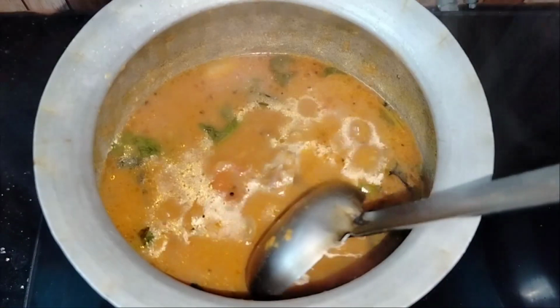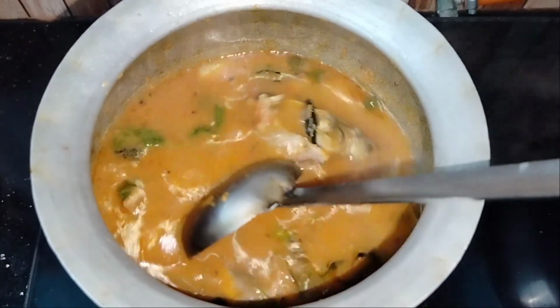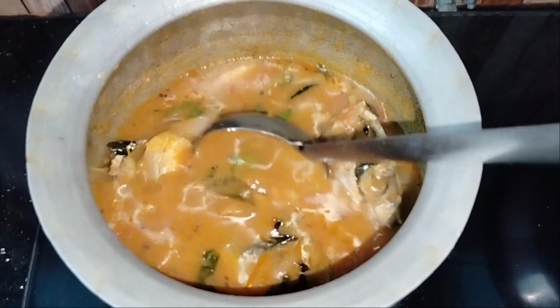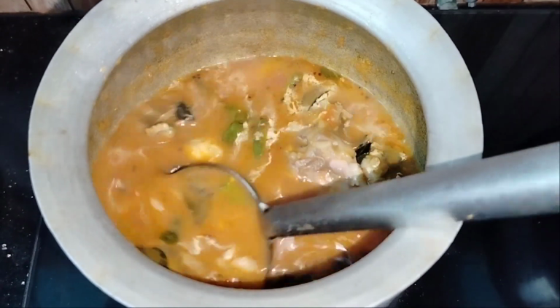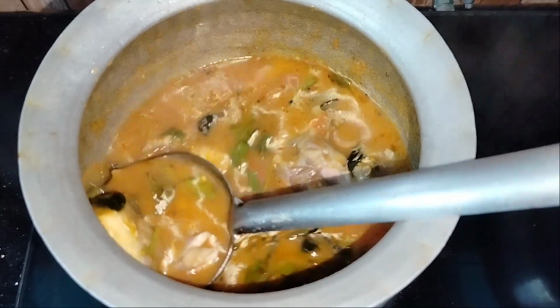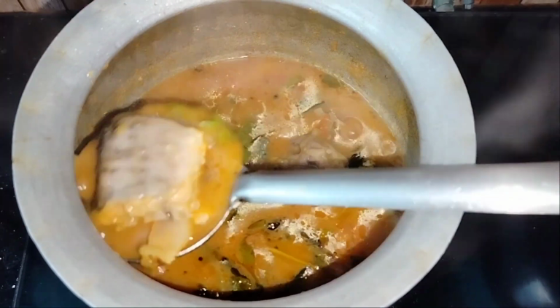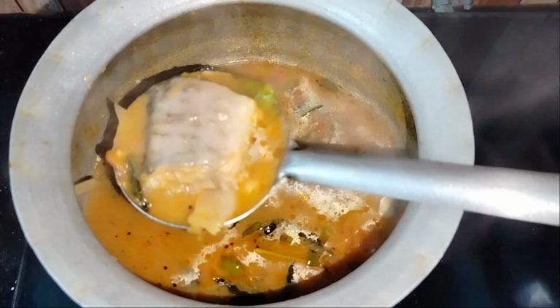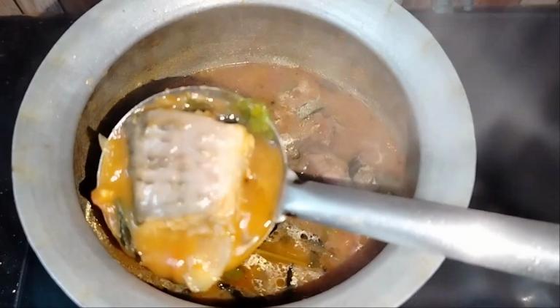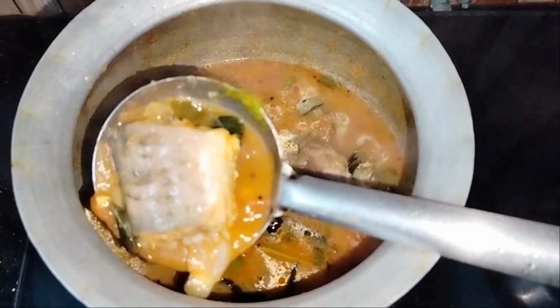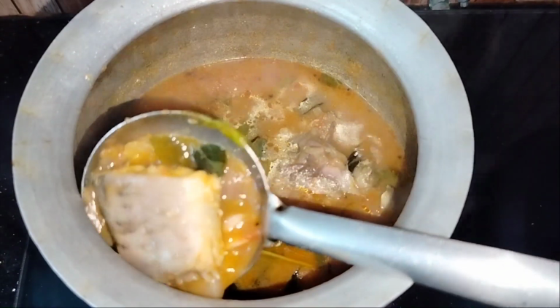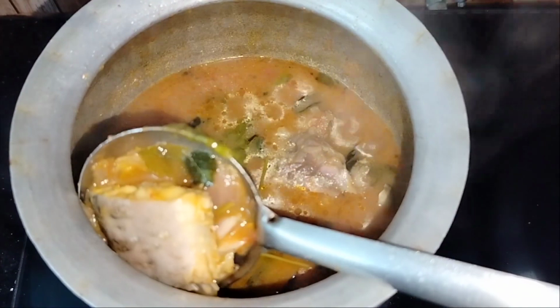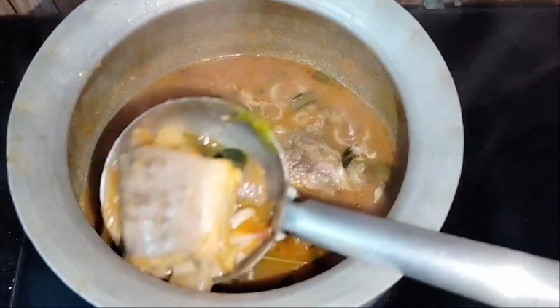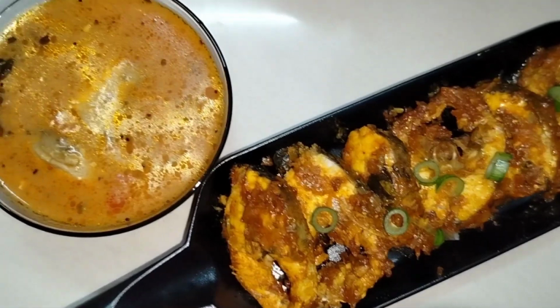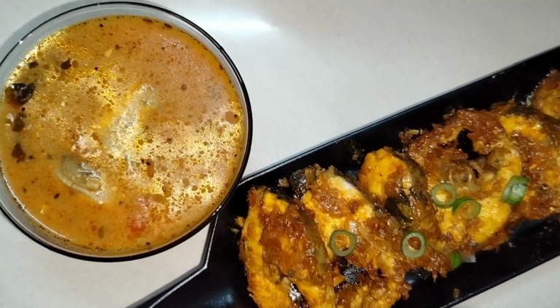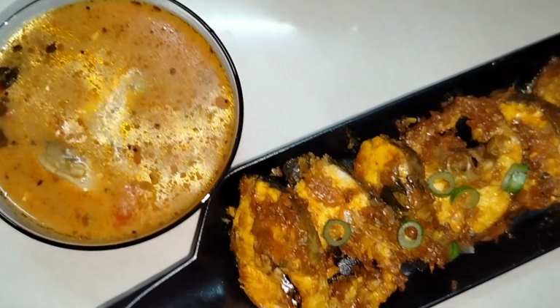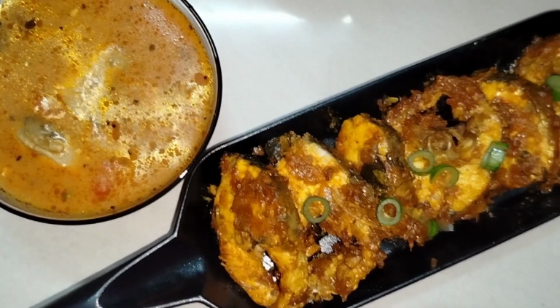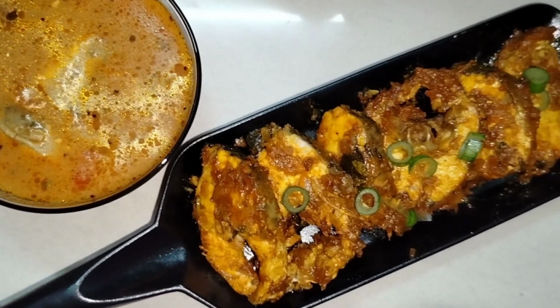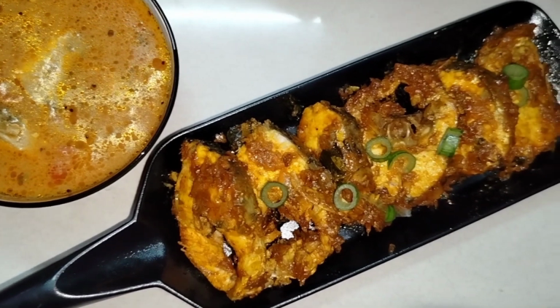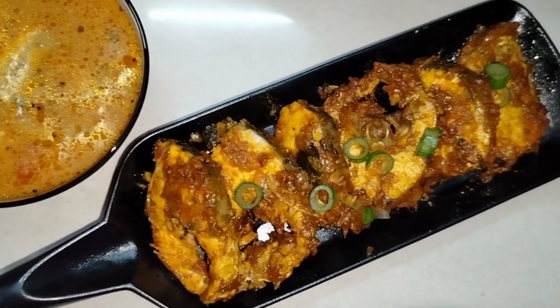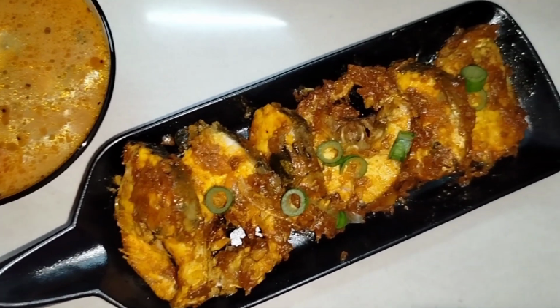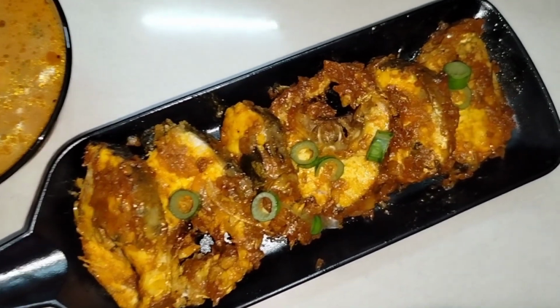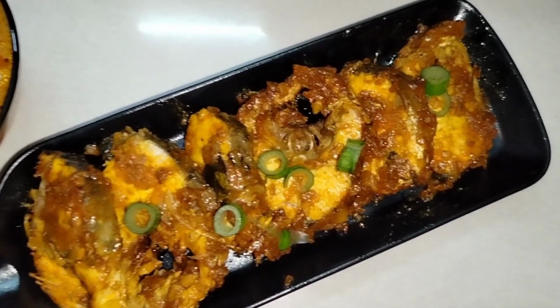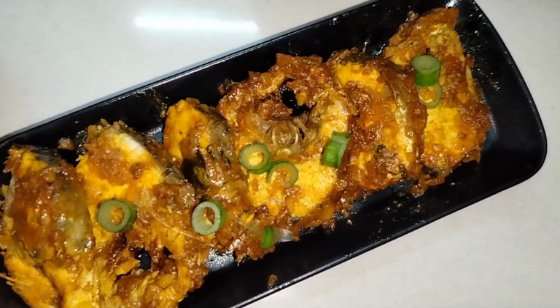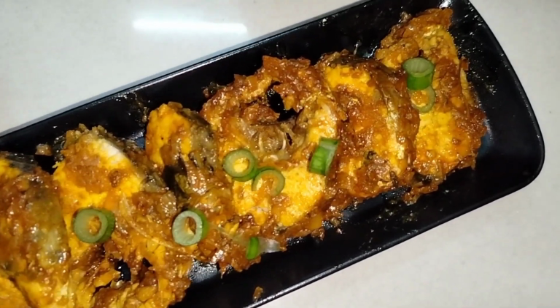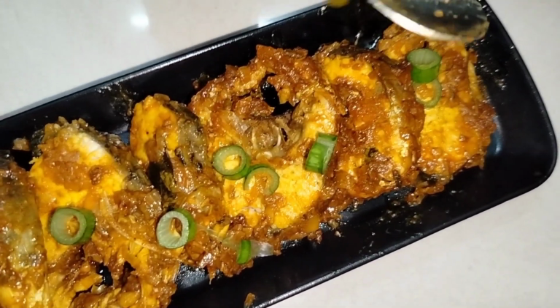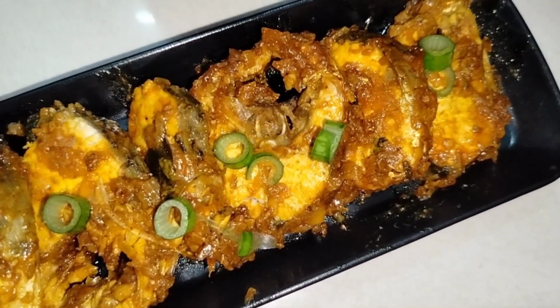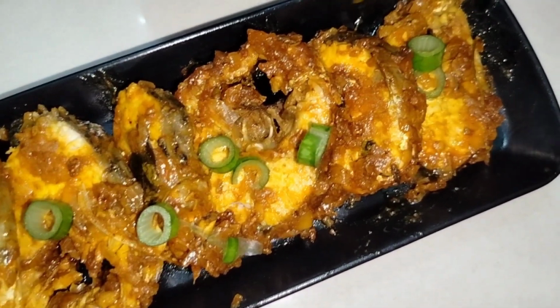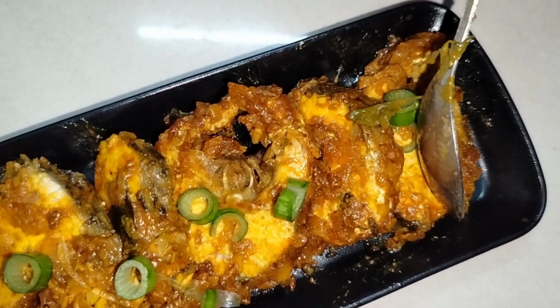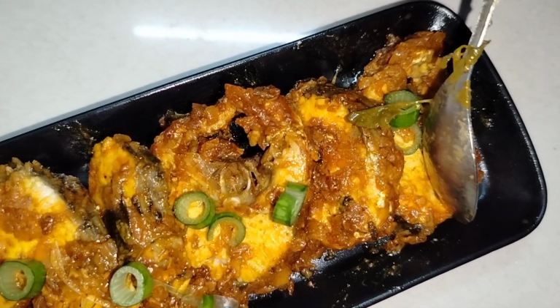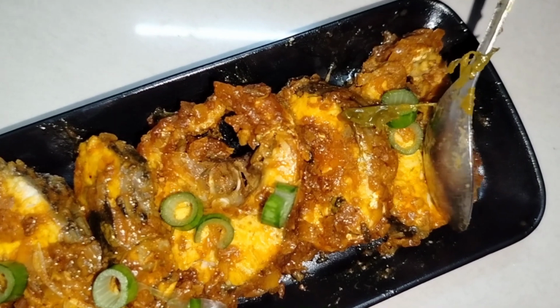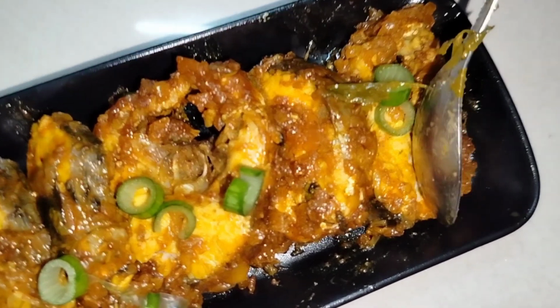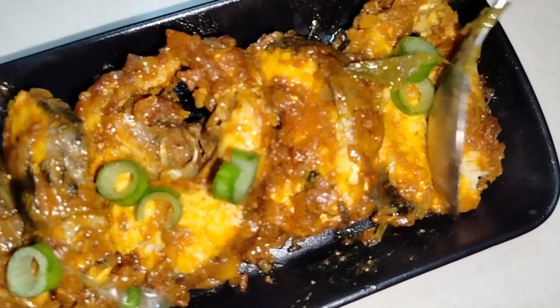I will tell you in this video that the fish fry is very good. If you try this recipe, please comment on this video.